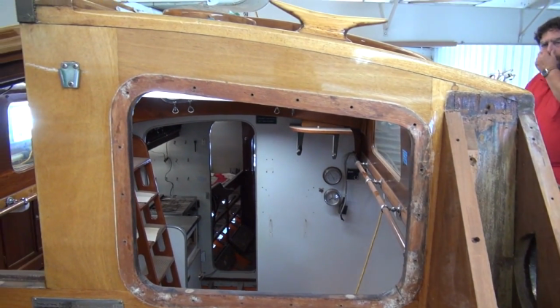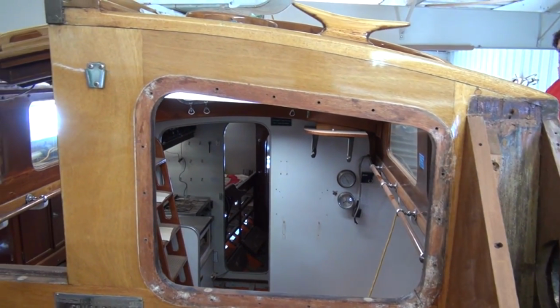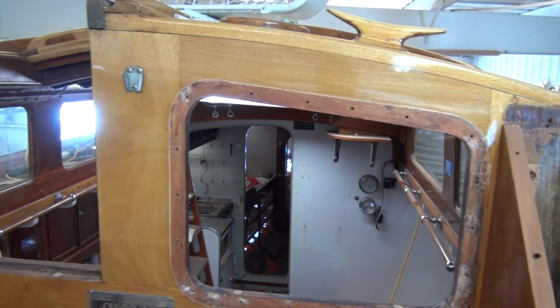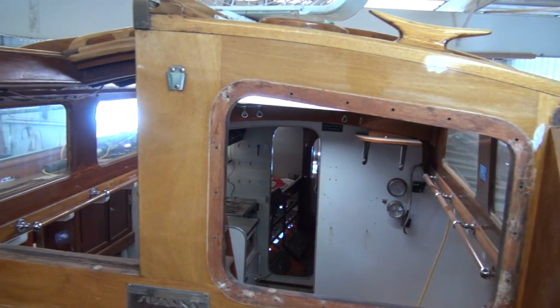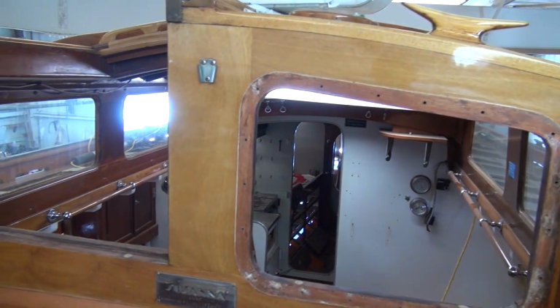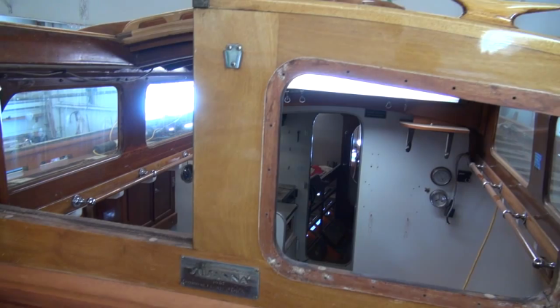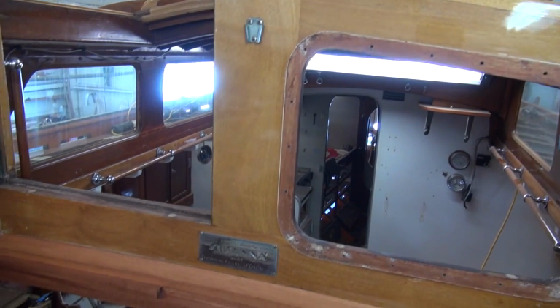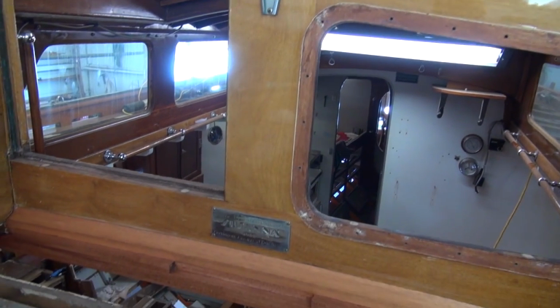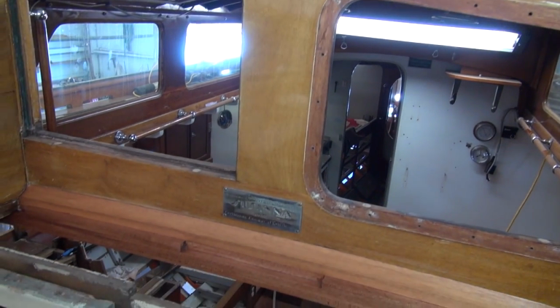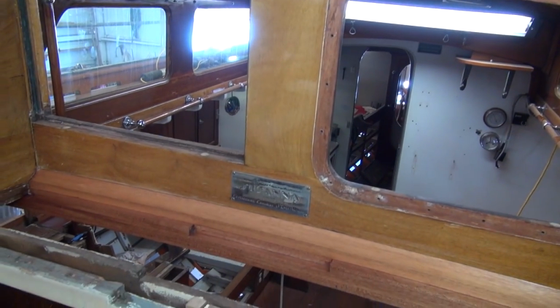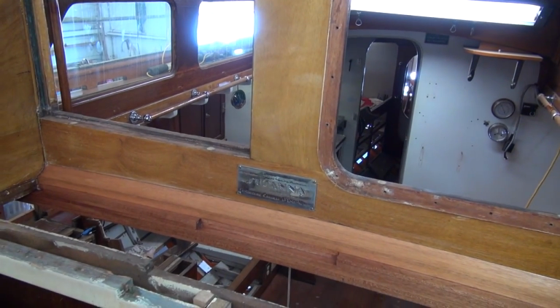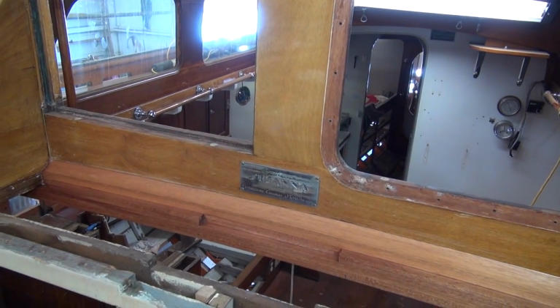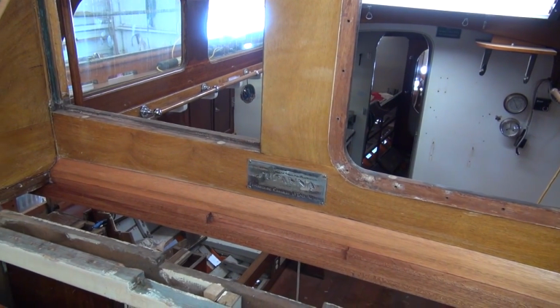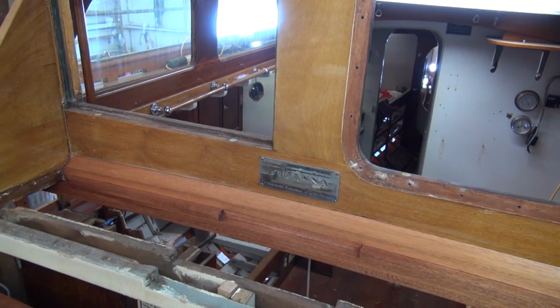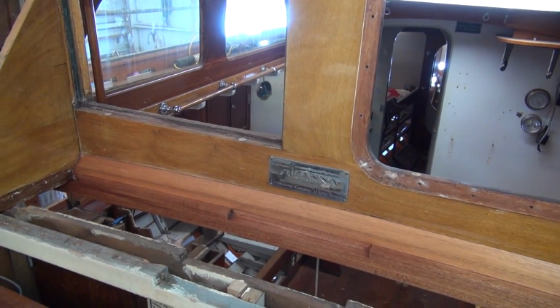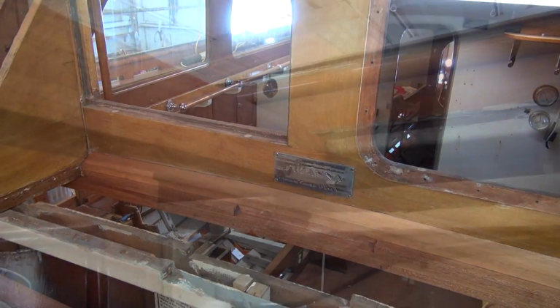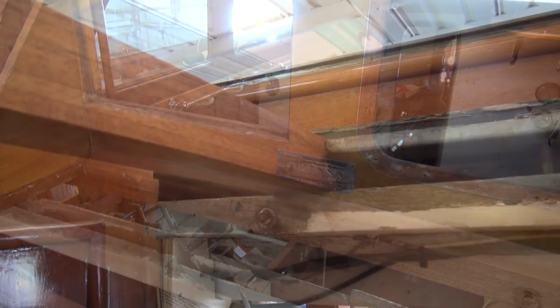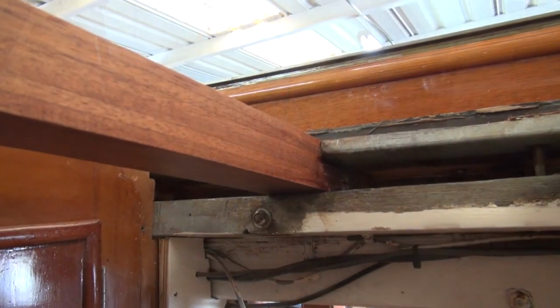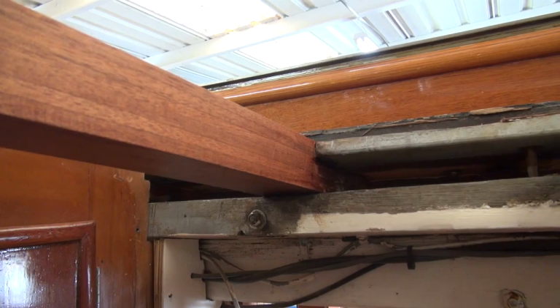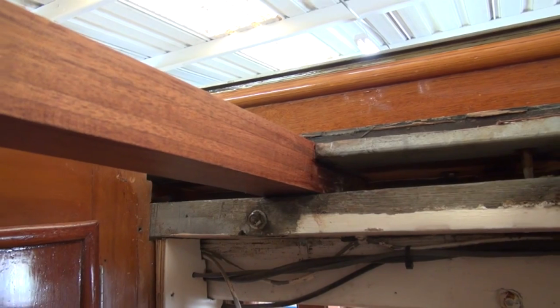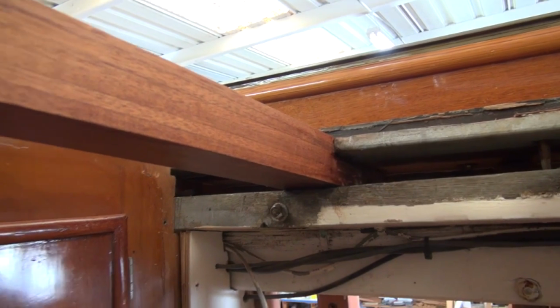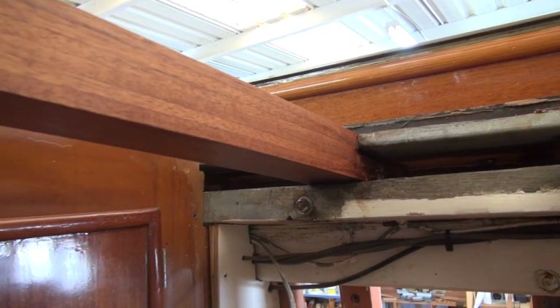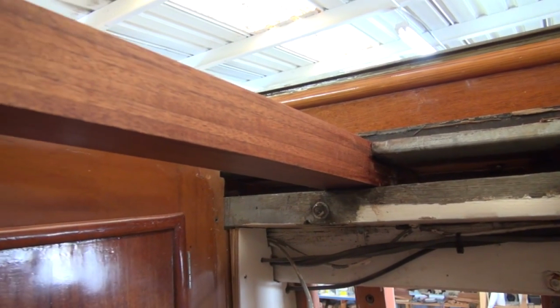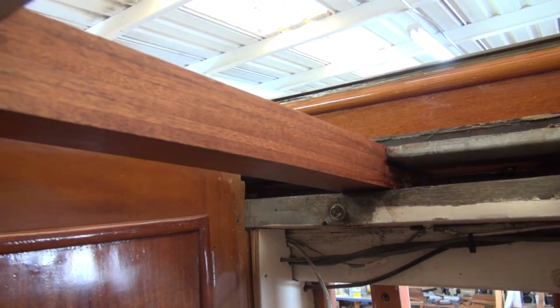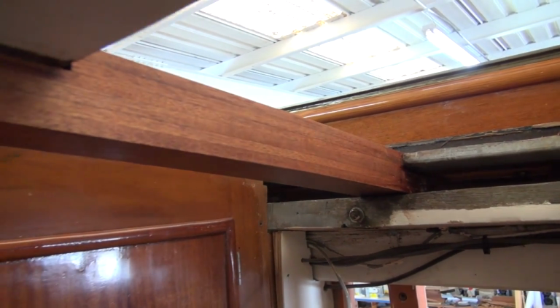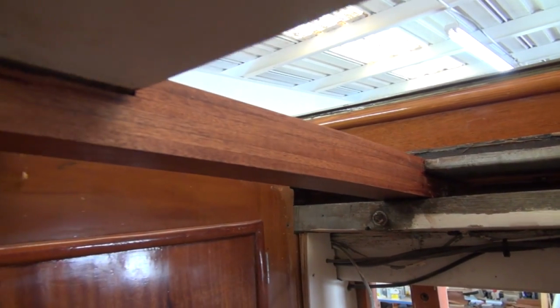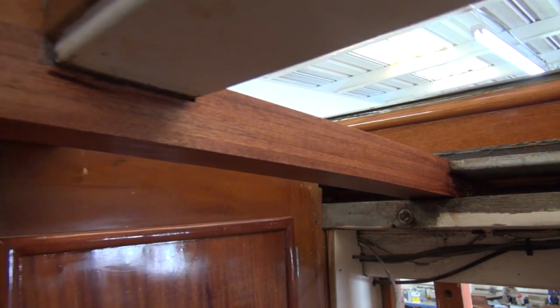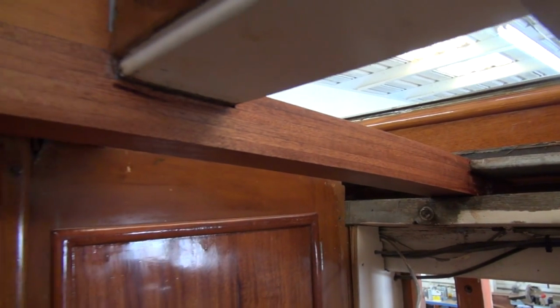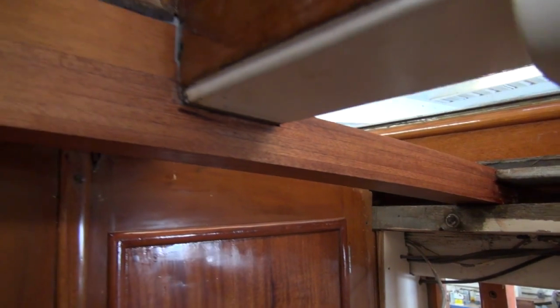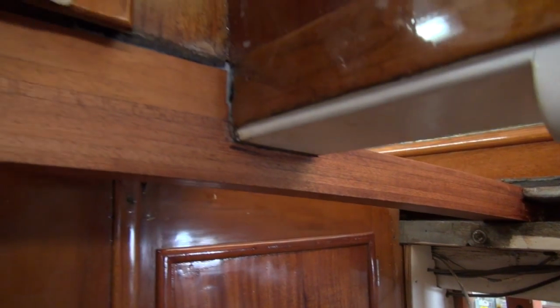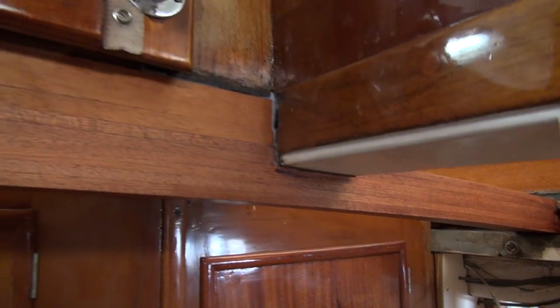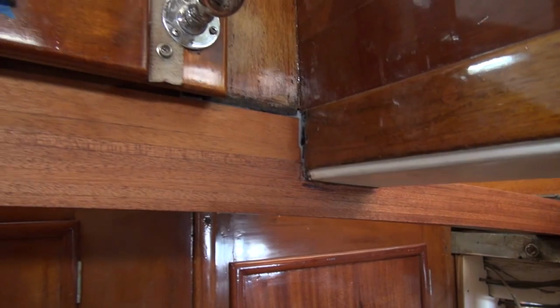So this should all be tight and waterproof now — we should not be getting any leaking from here. When we get the window back in, we'll reseal that. Let's go take a look from inside.